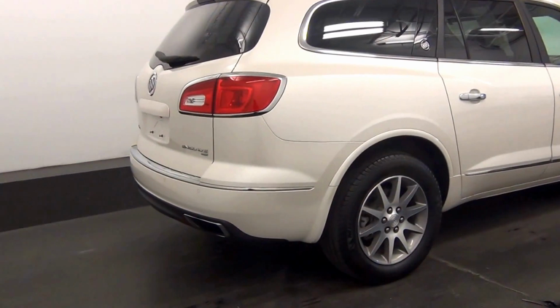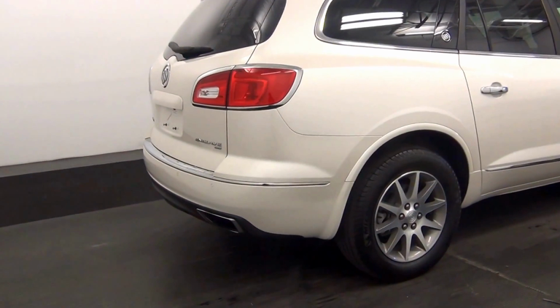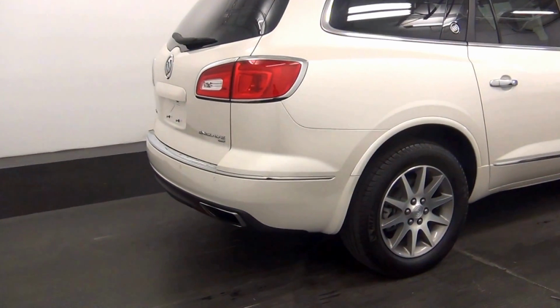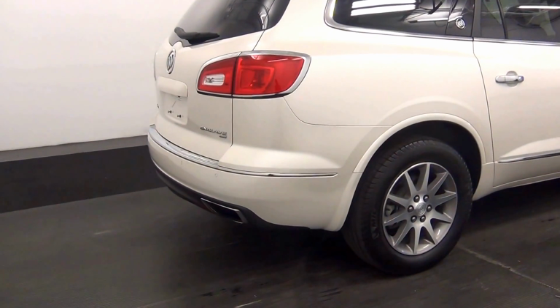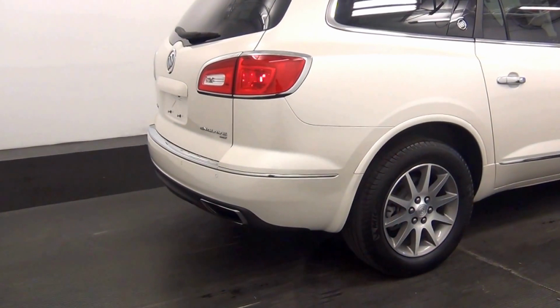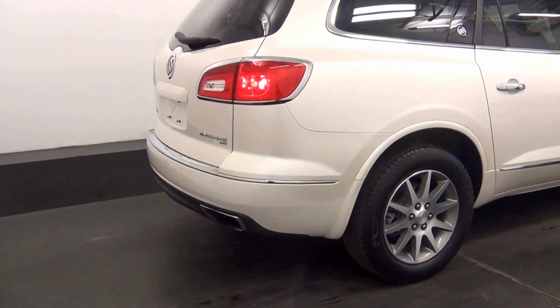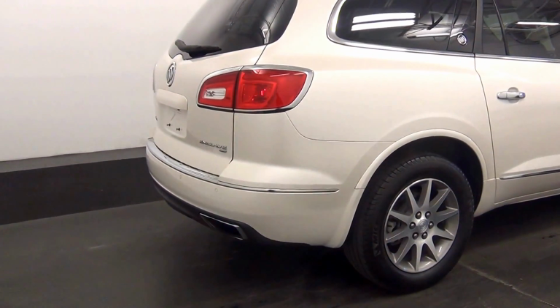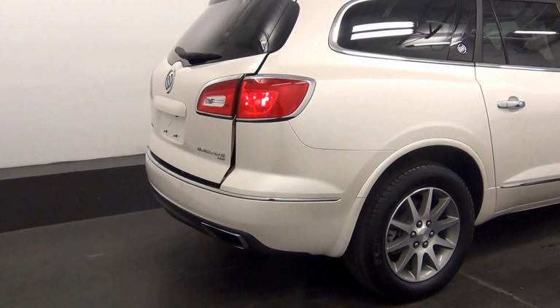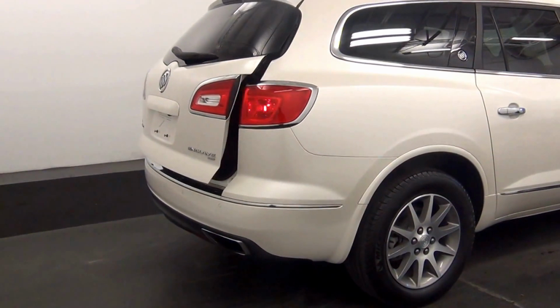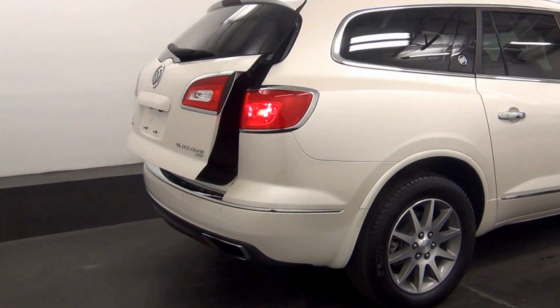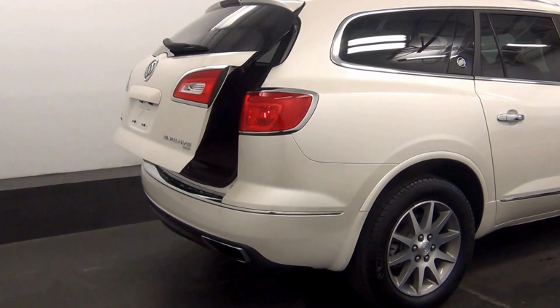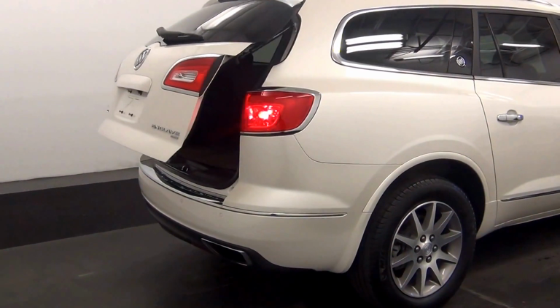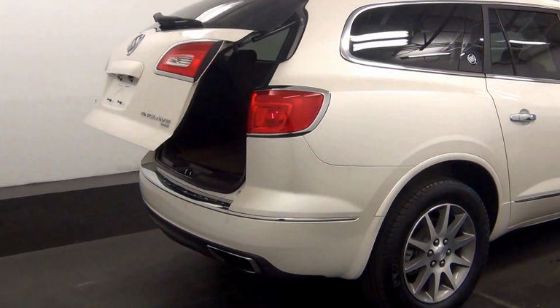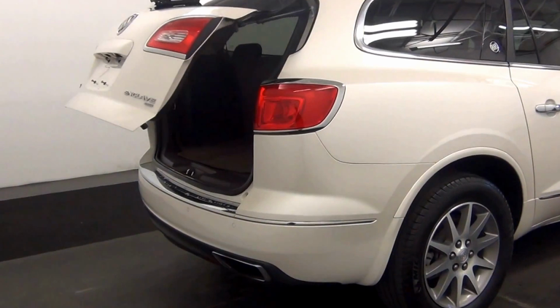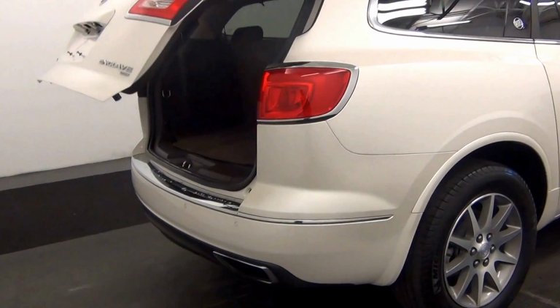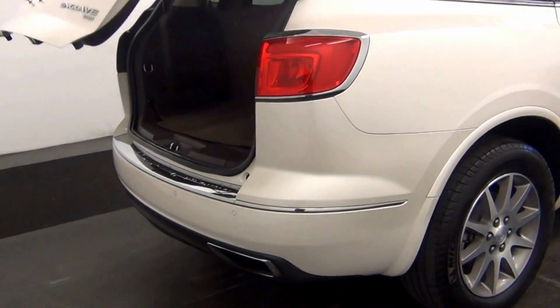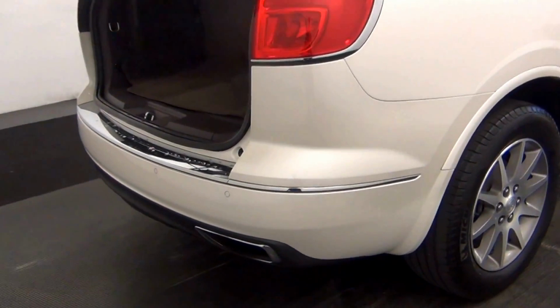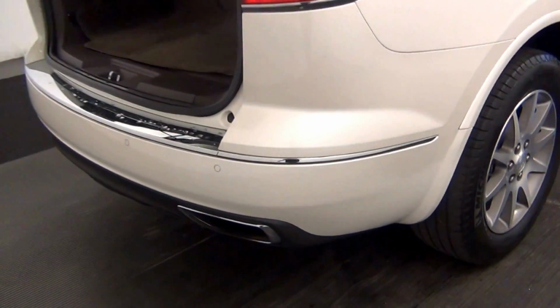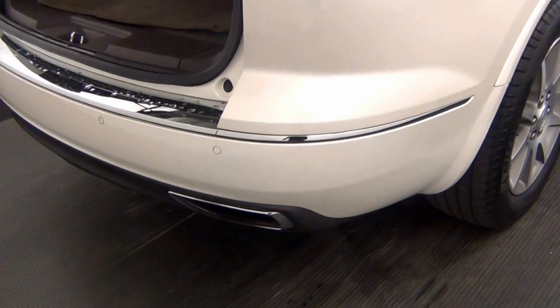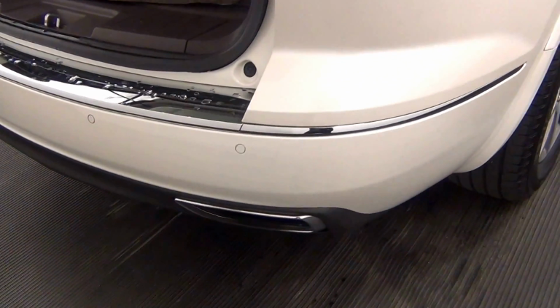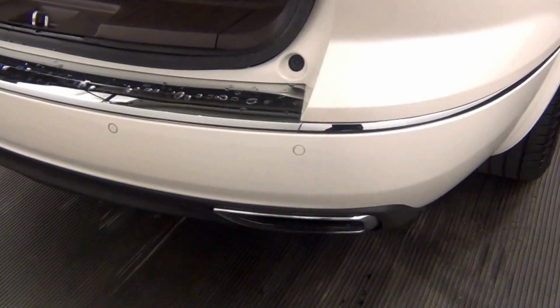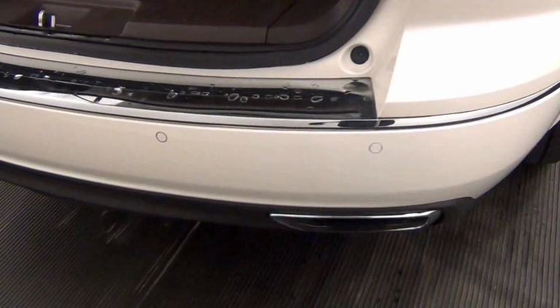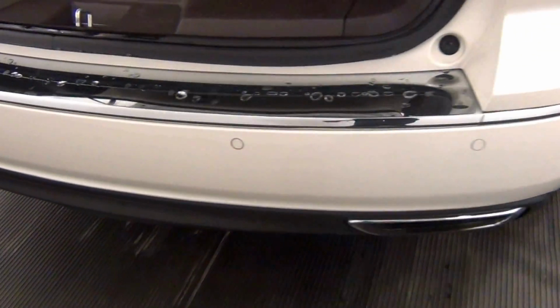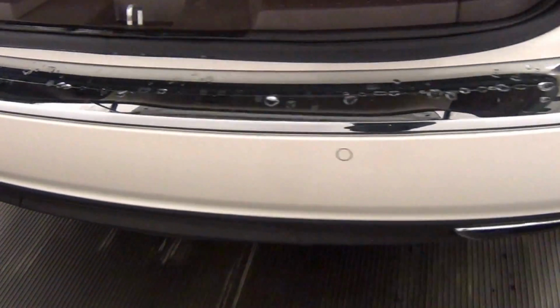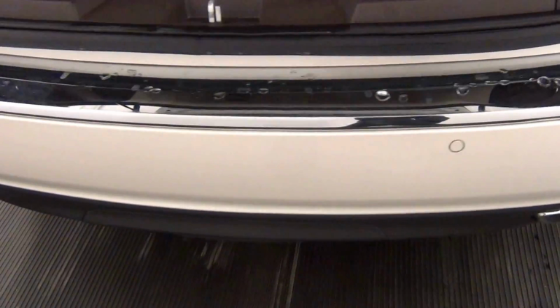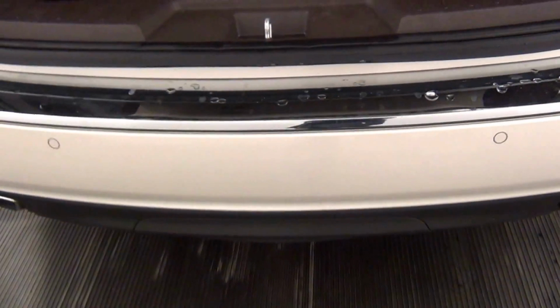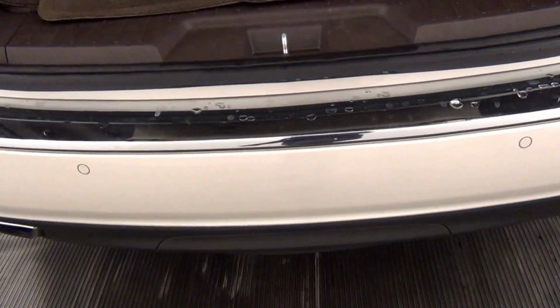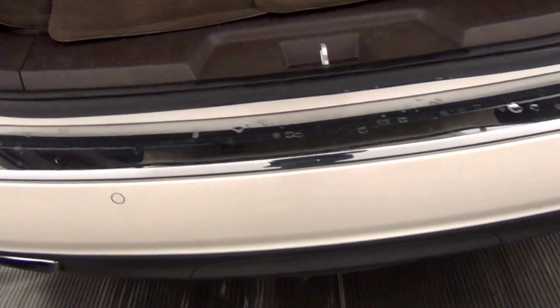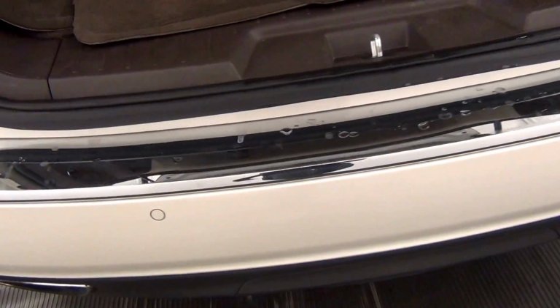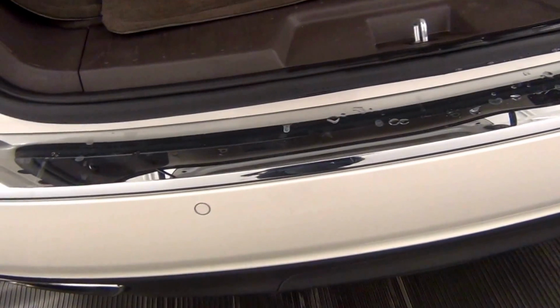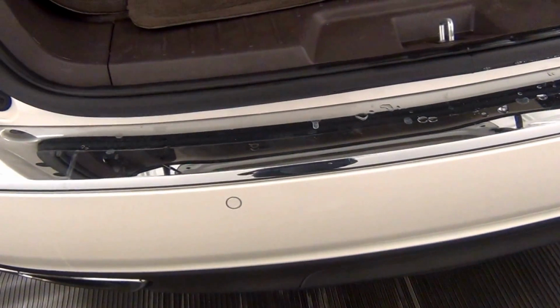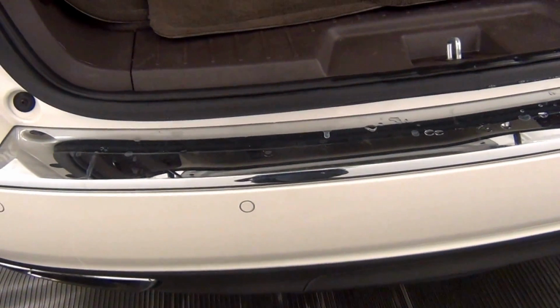We have a power liftgate. Along the rear of the vehicle we have rear parking assistance.